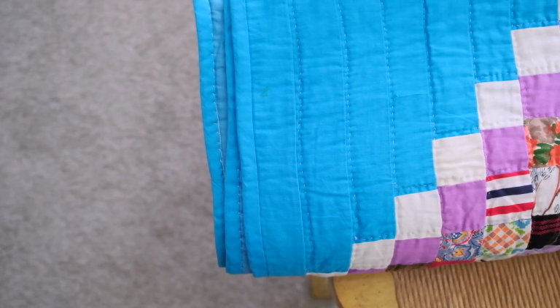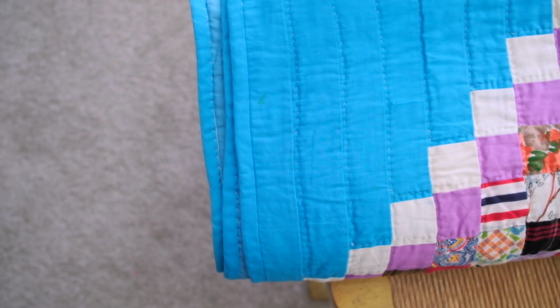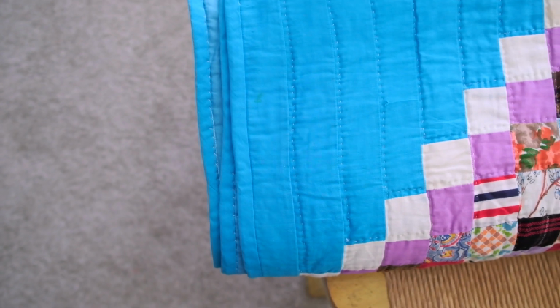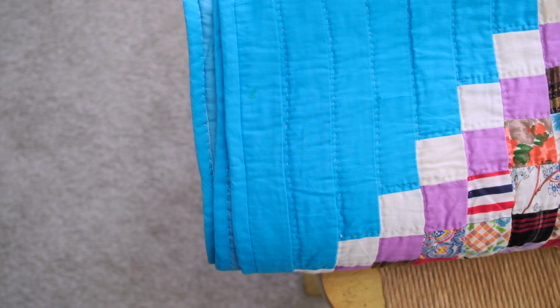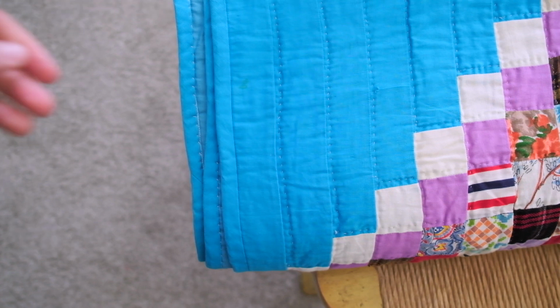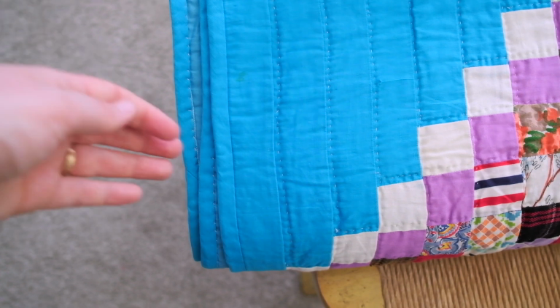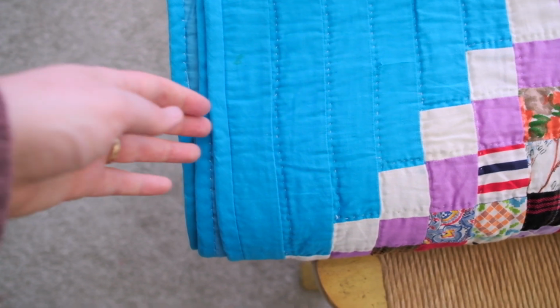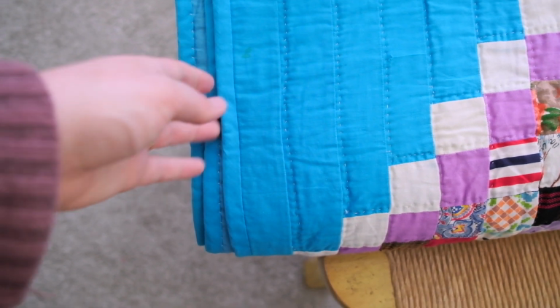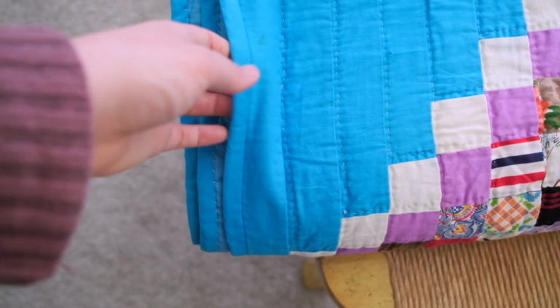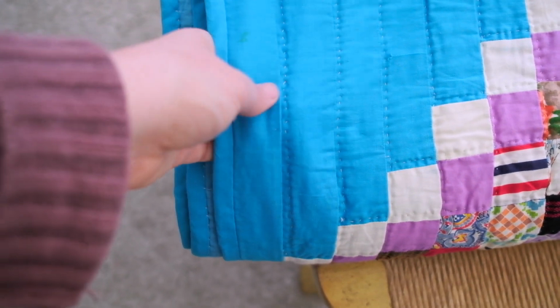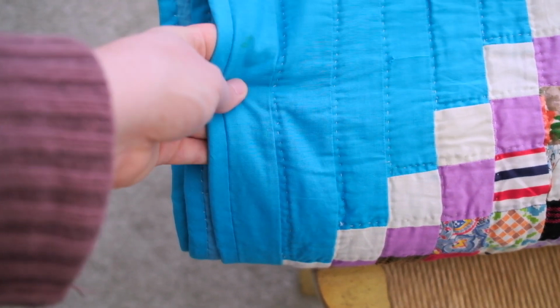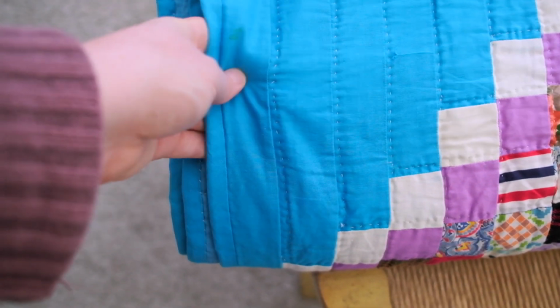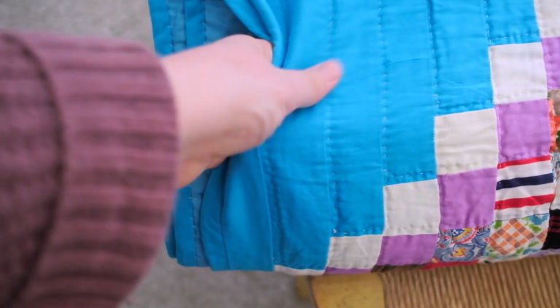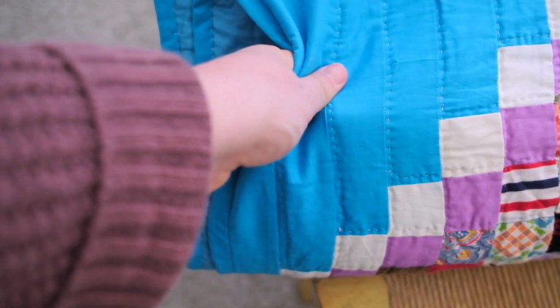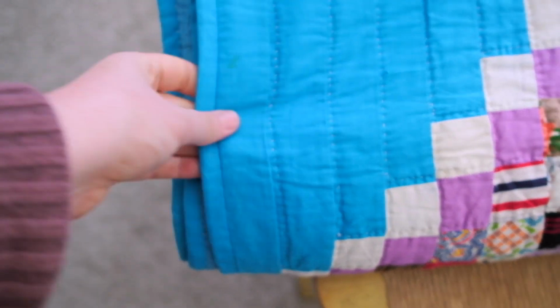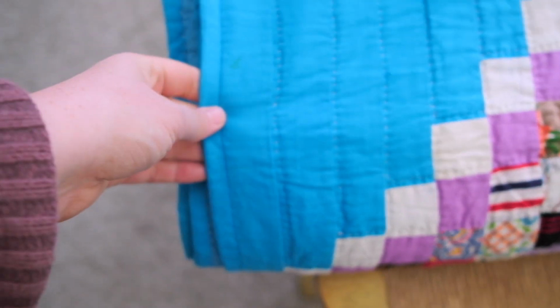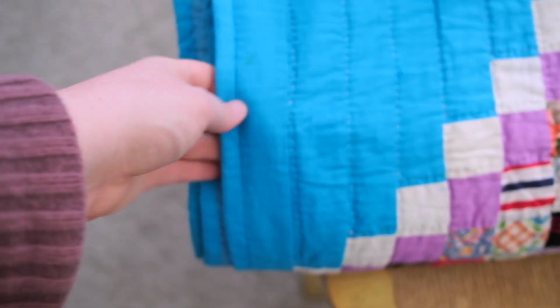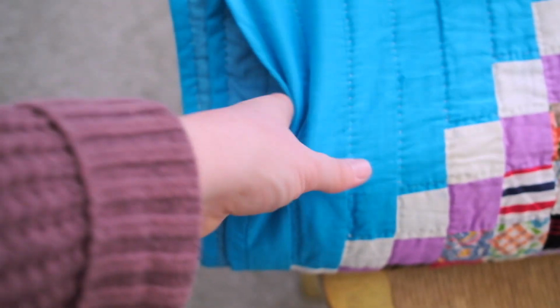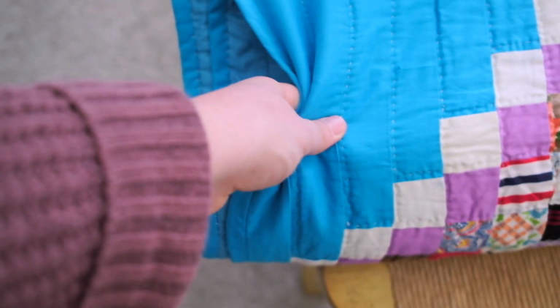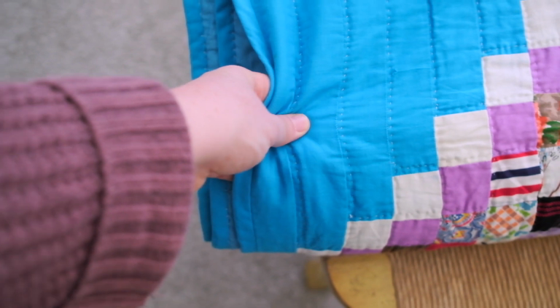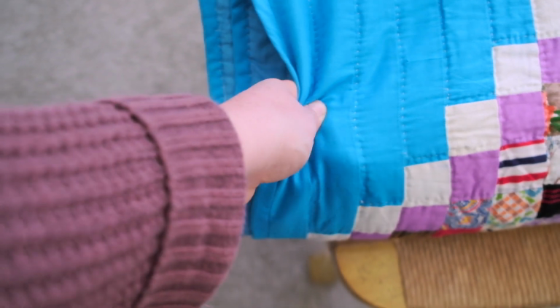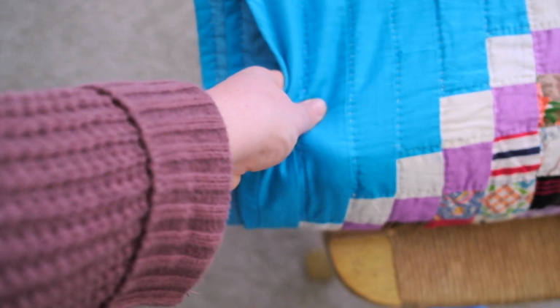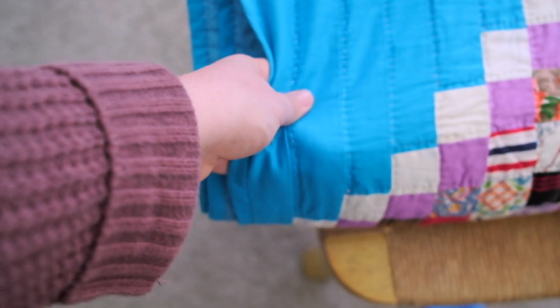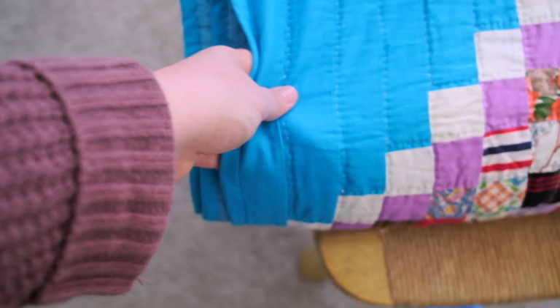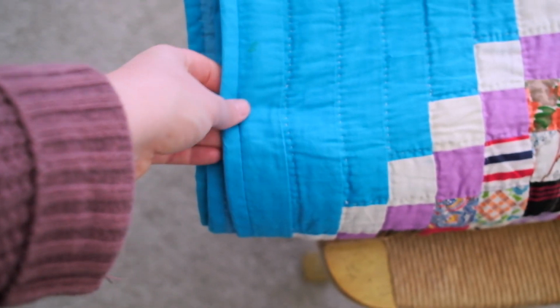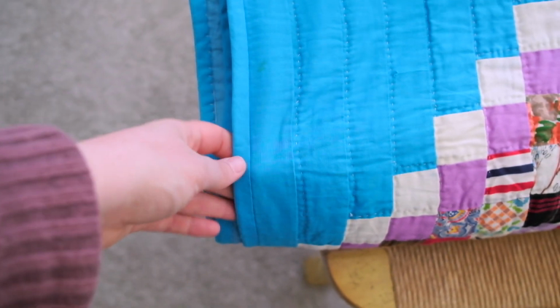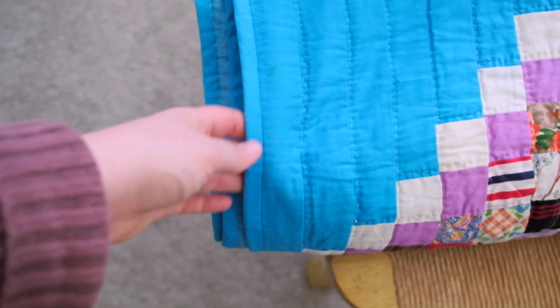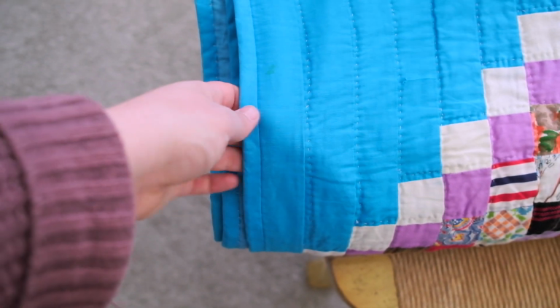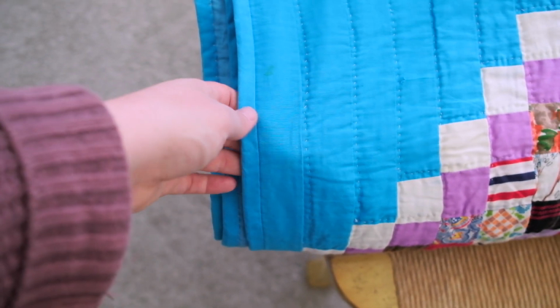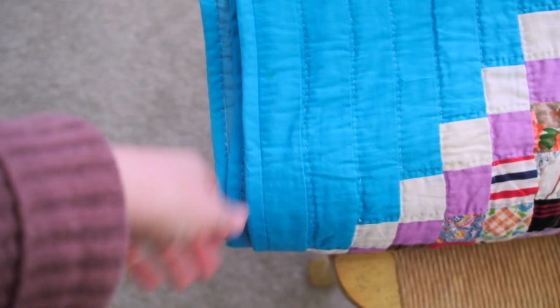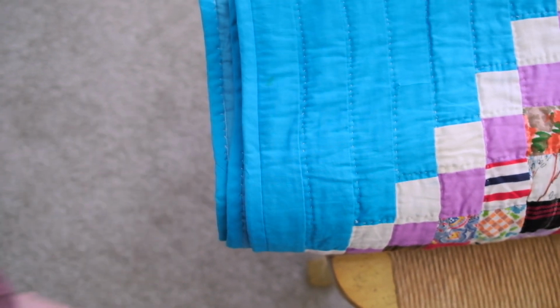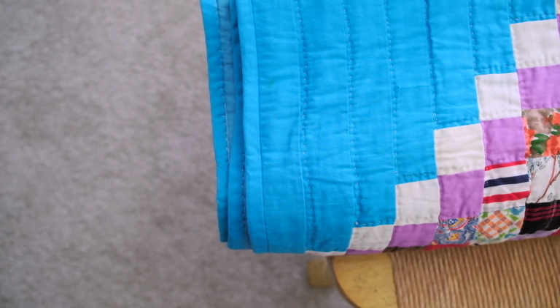This extra bright and colorful quilt is in good condition. It's kind of stiffer, still cozy, and has a good feel to it.